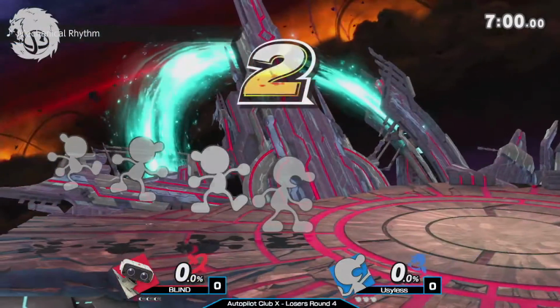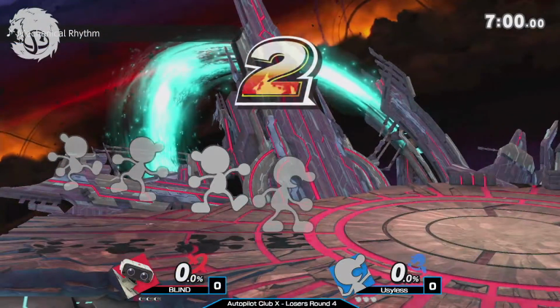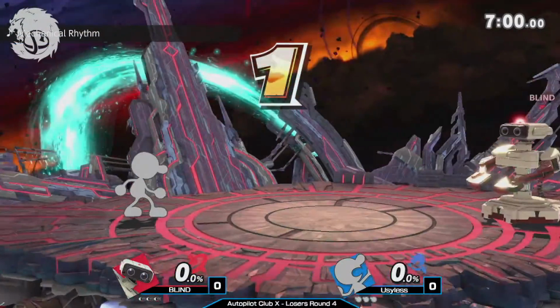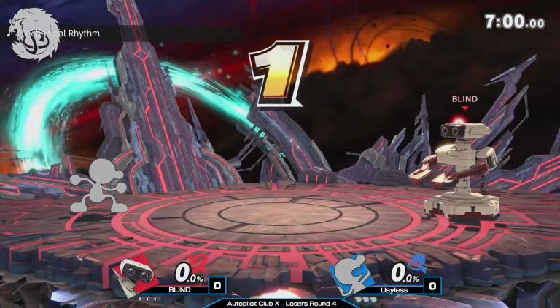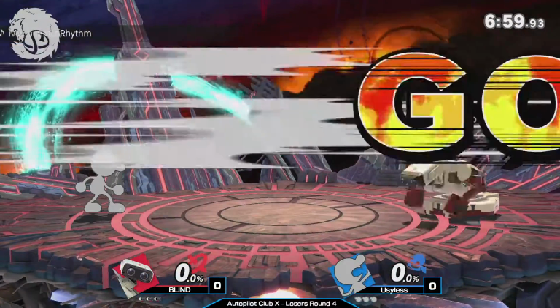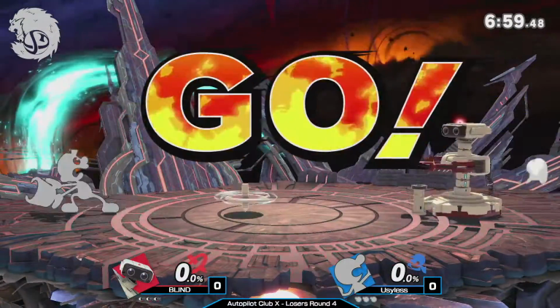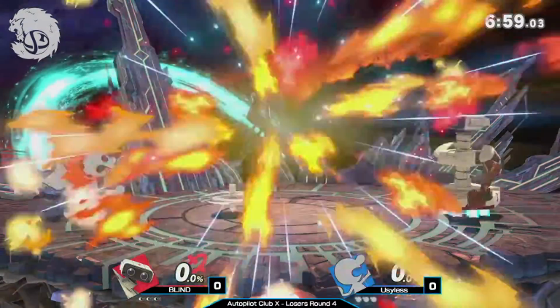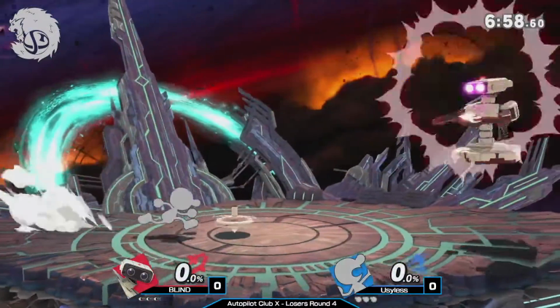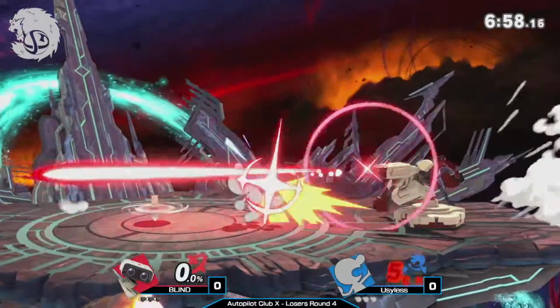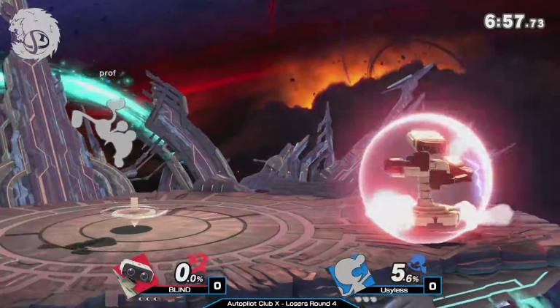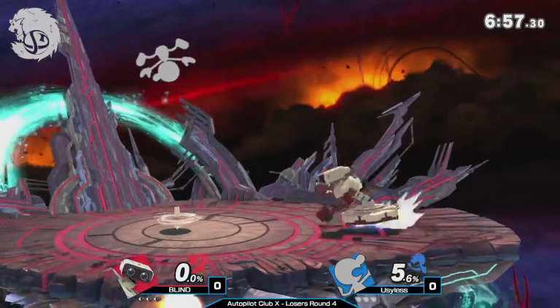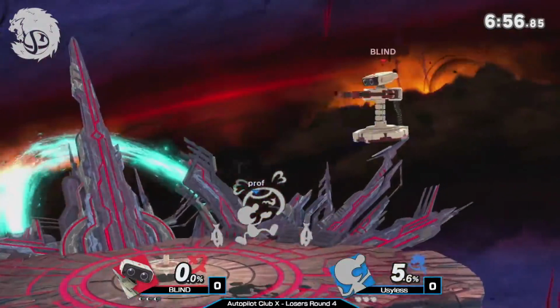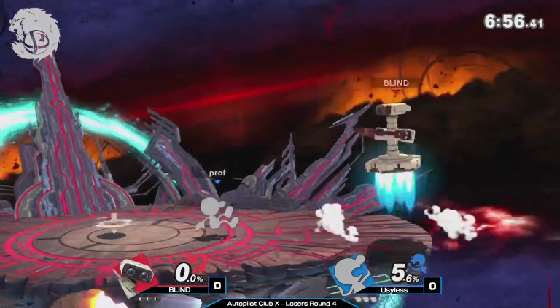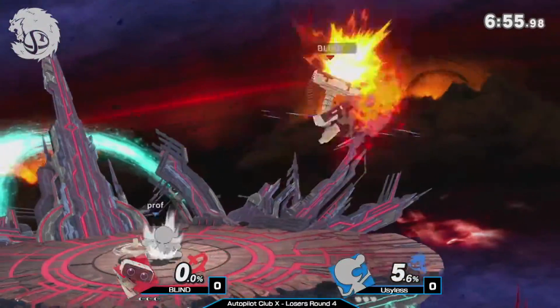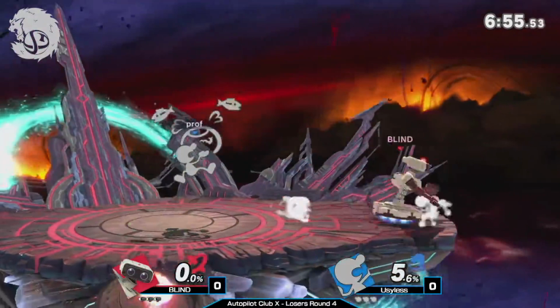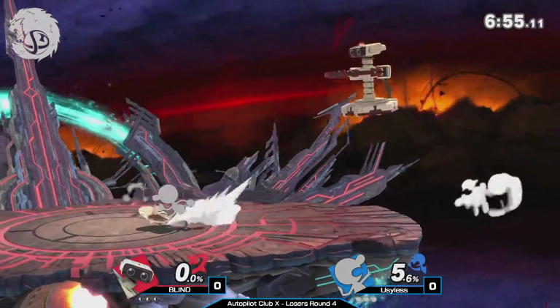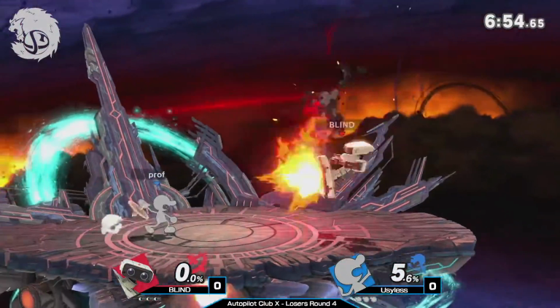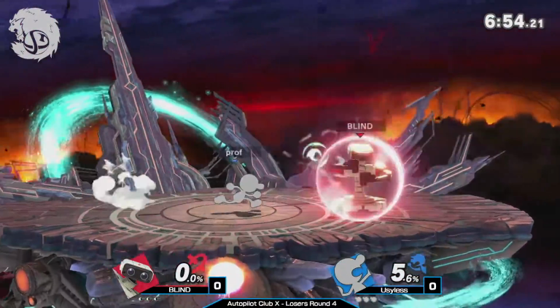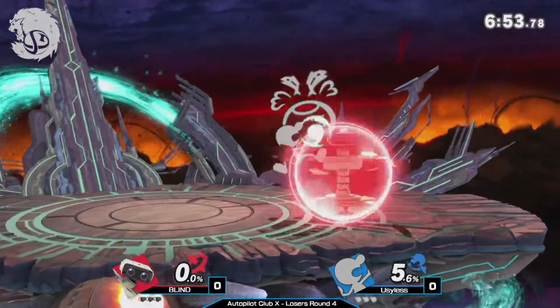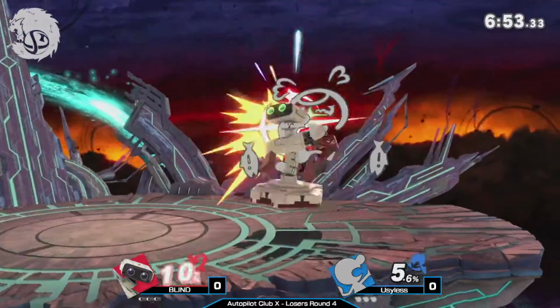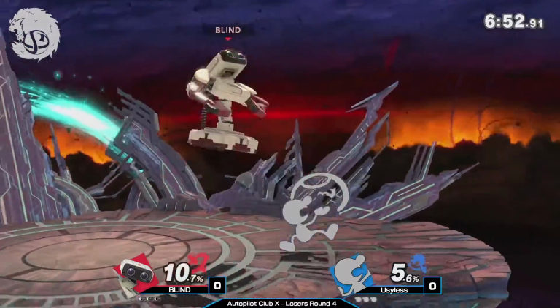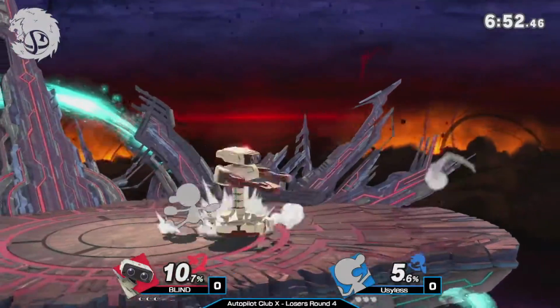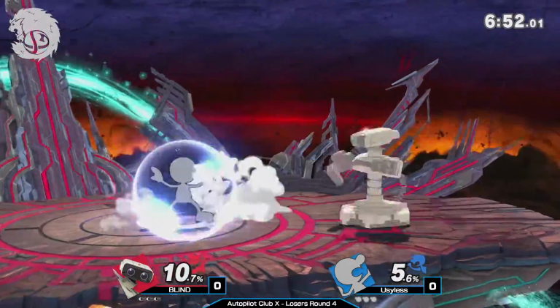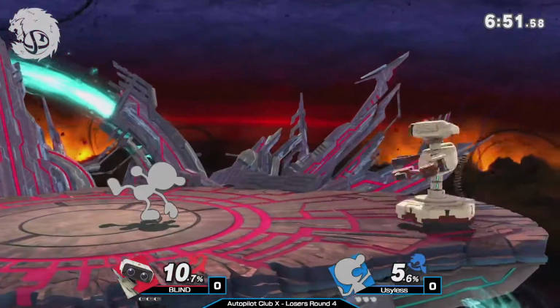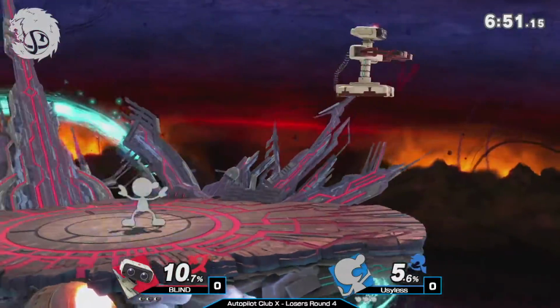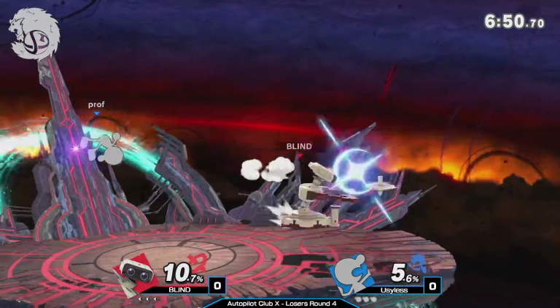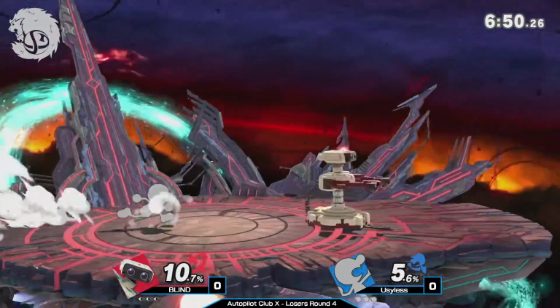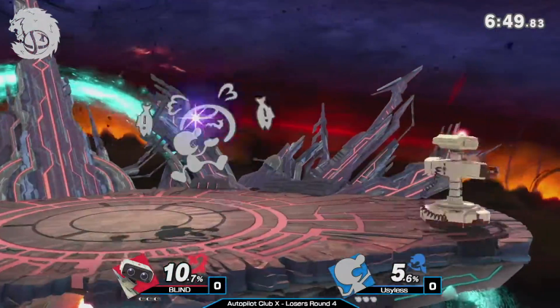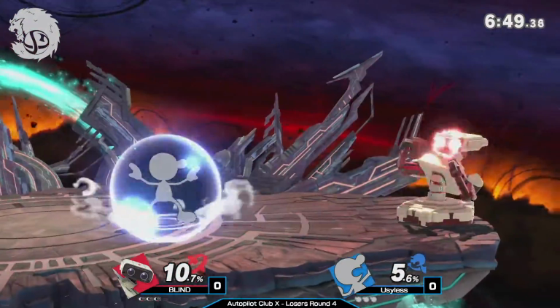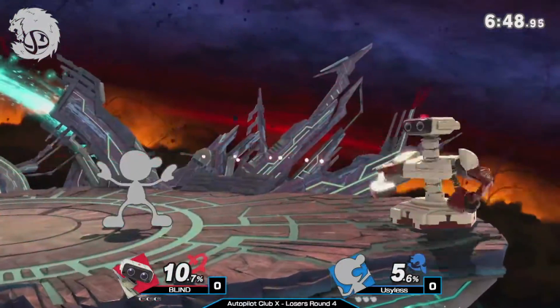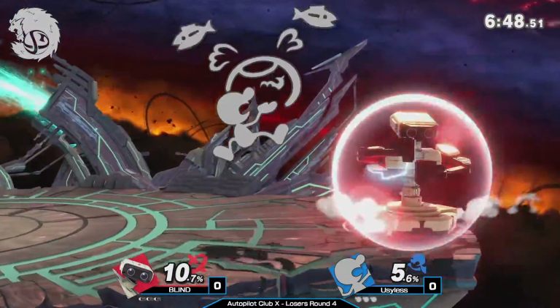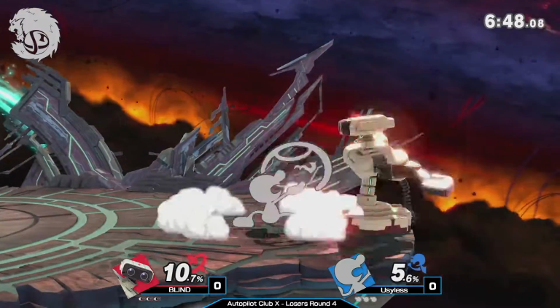Definitely the edgeguards with the bacon will be good. And the reflector — of course, how could I forget — one of the biggest advantages Game & Watch has in this matchup: his ability to reflect the gyro, and absorb the laser, because it's an energy-based projectile.